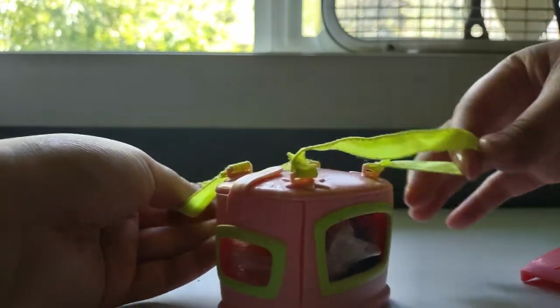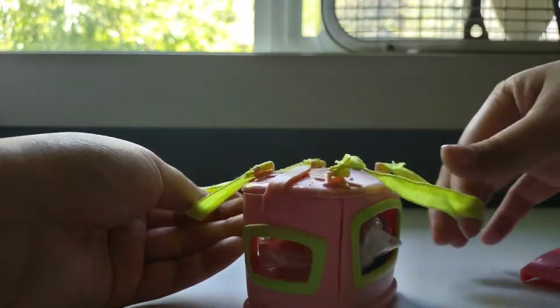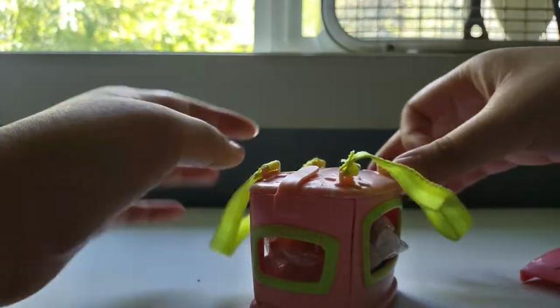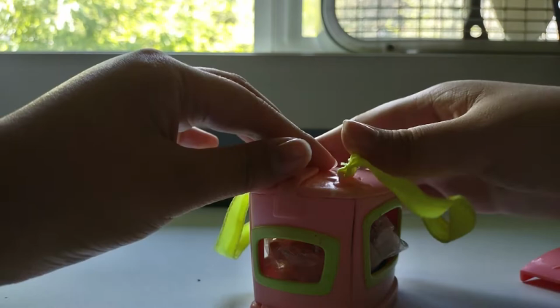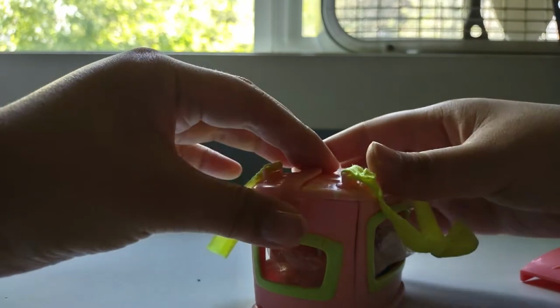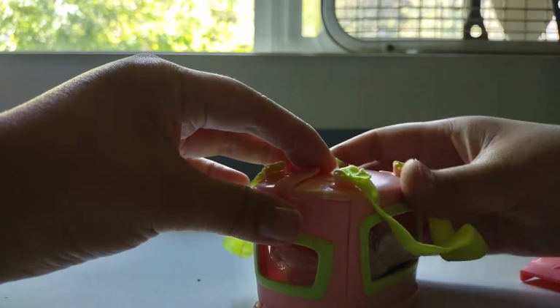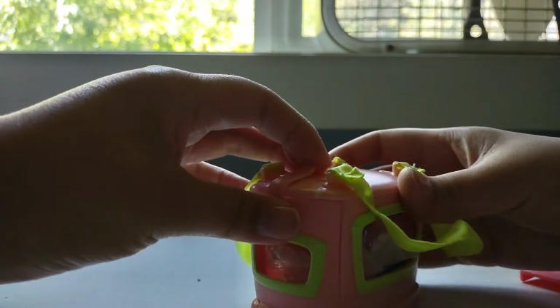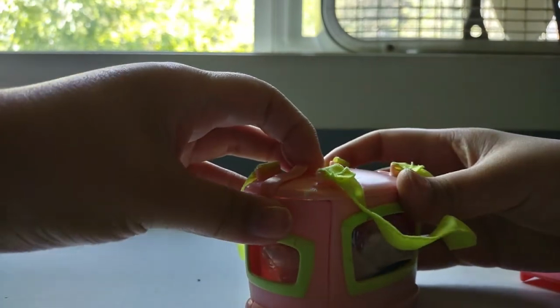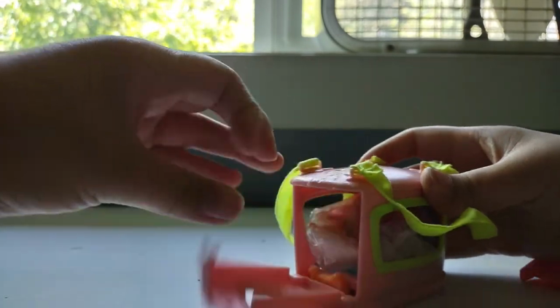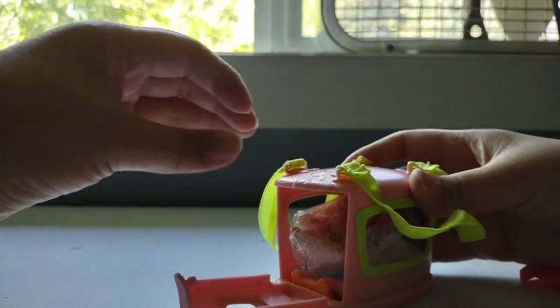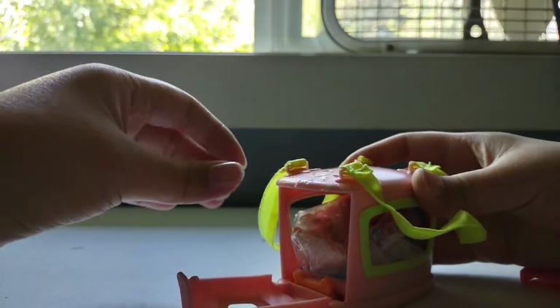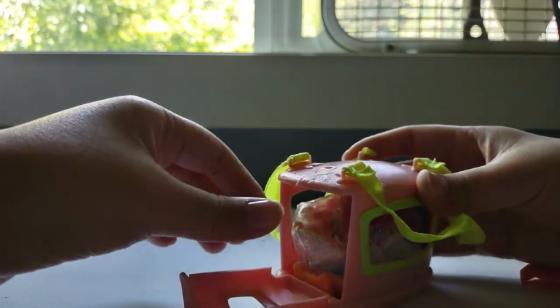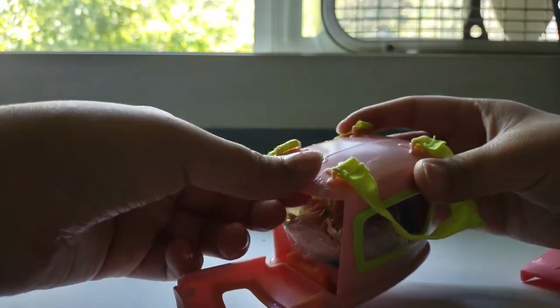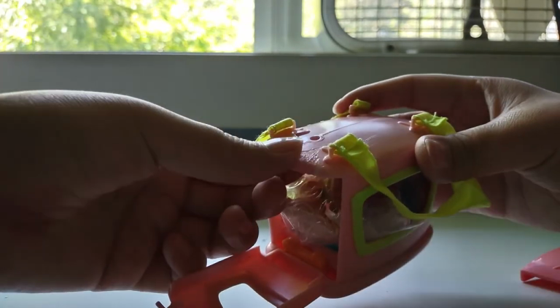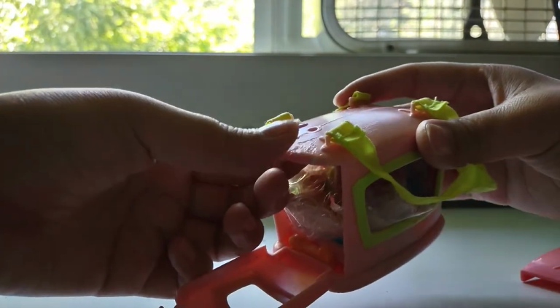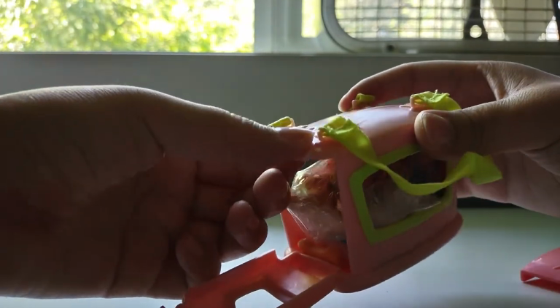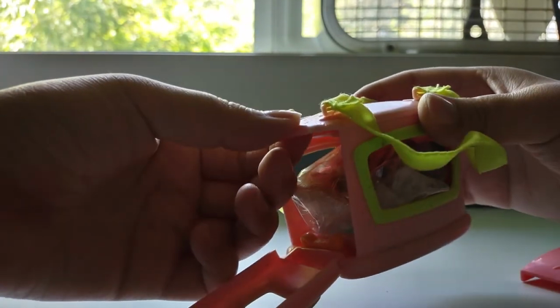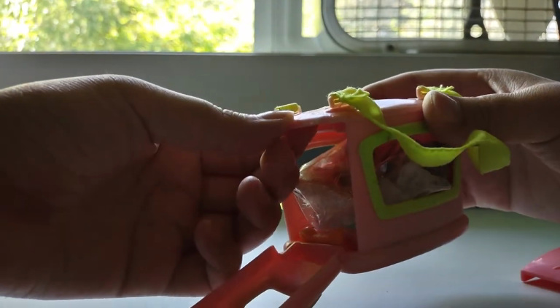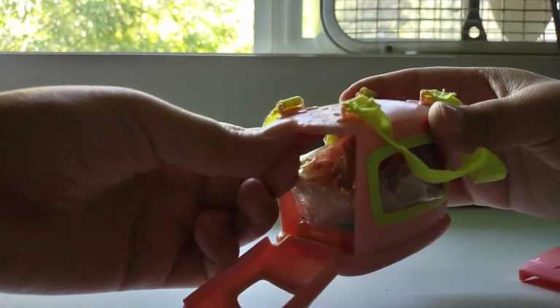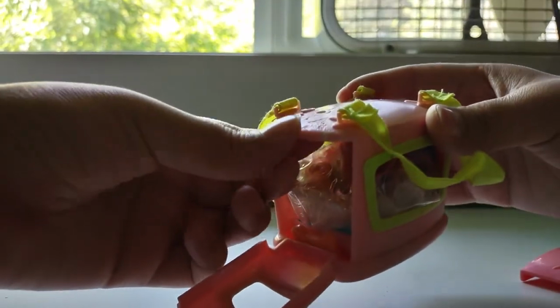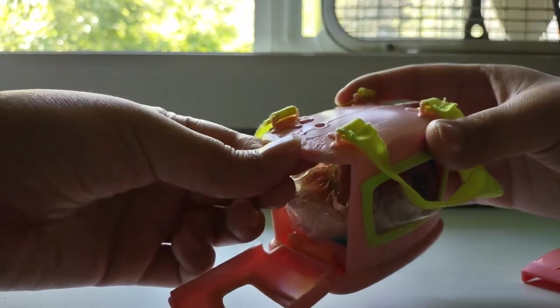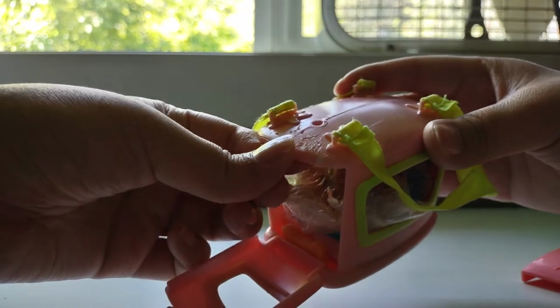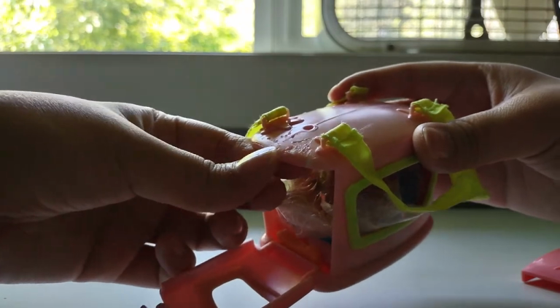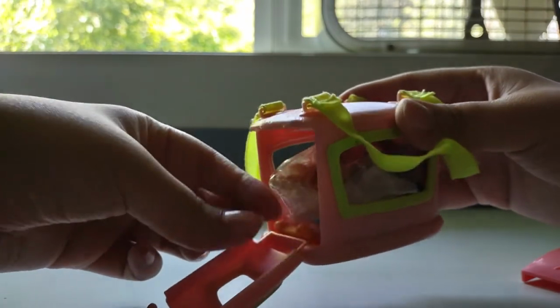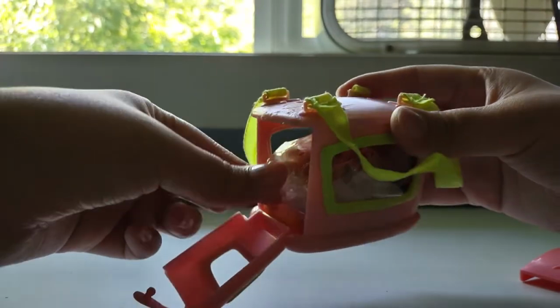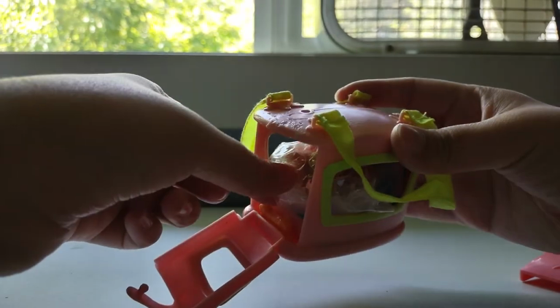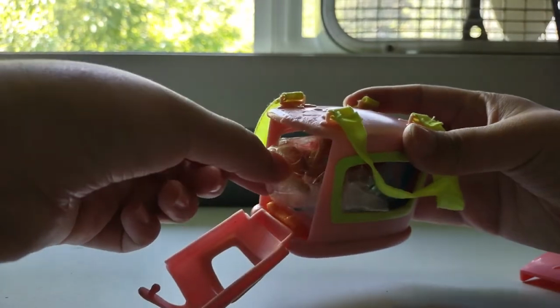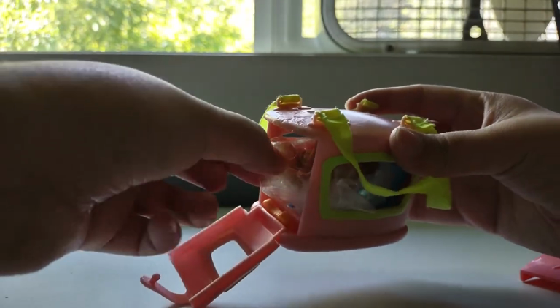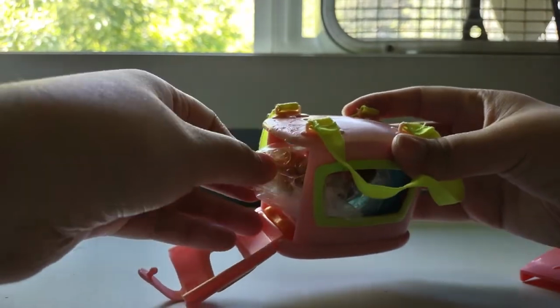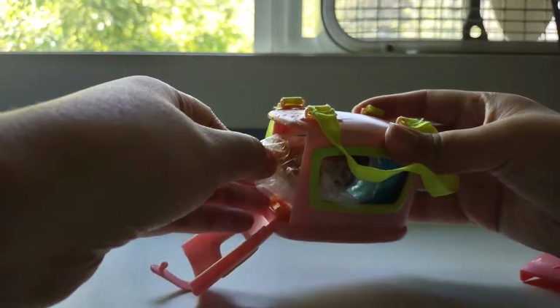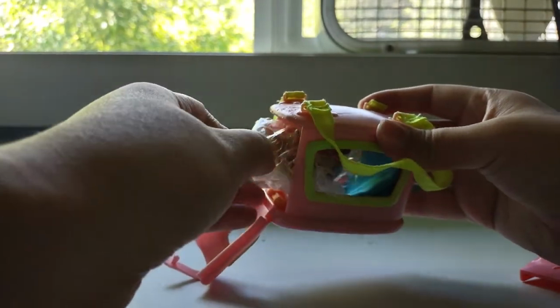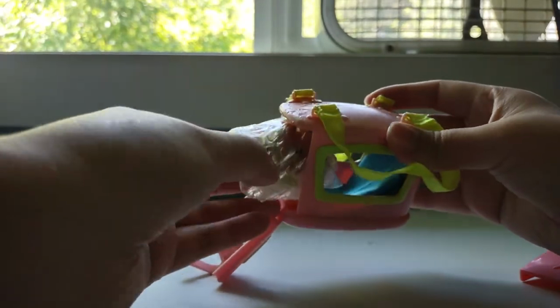How do I open this? Oh, this poor thing's all beat up. You guys can see that too, it's all scratched up.